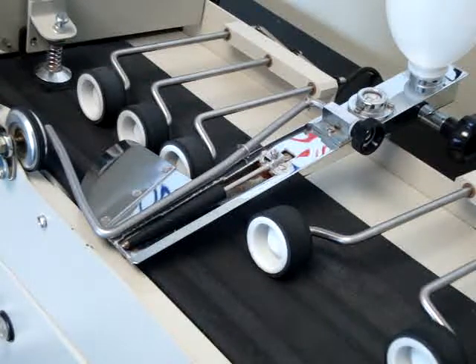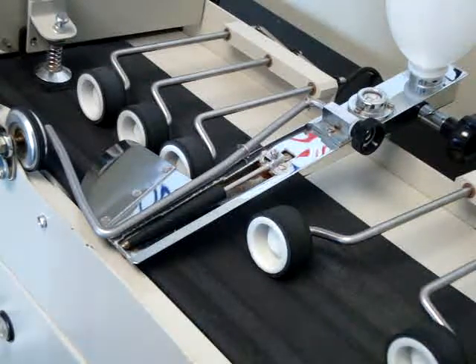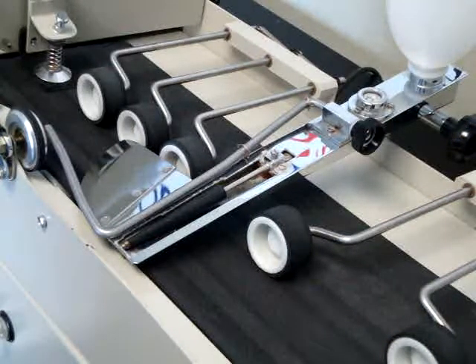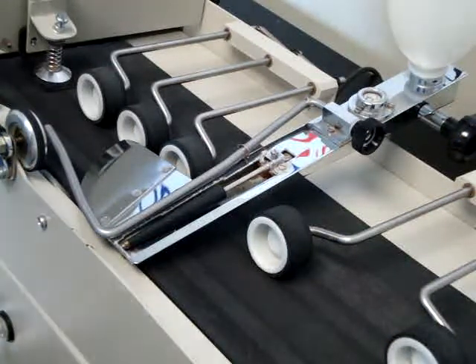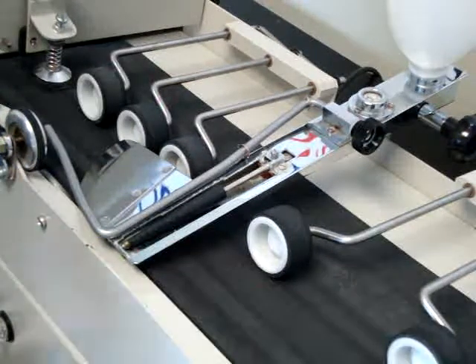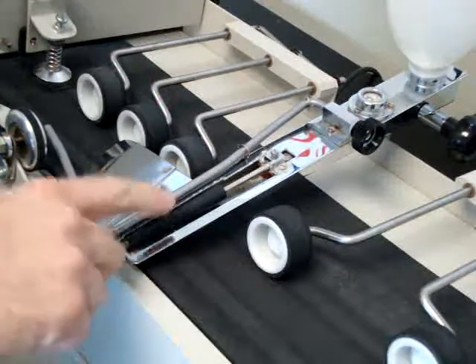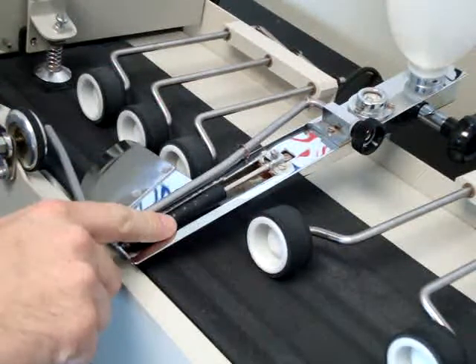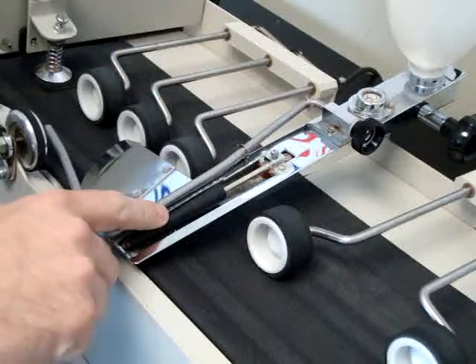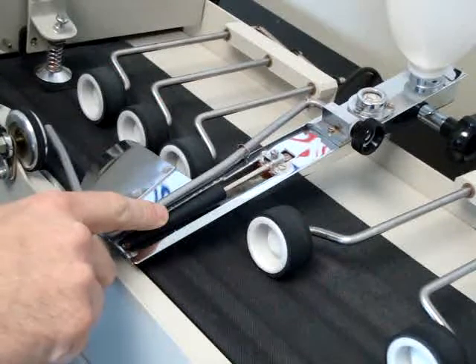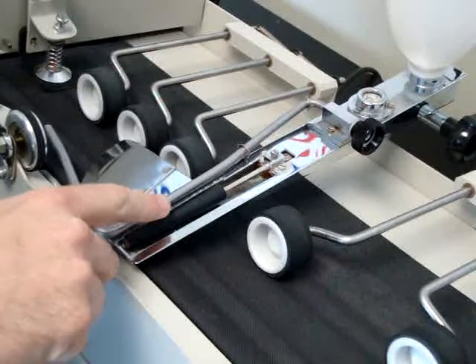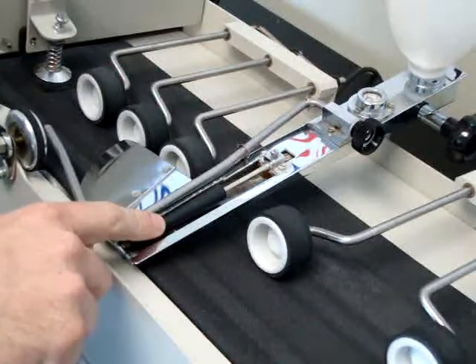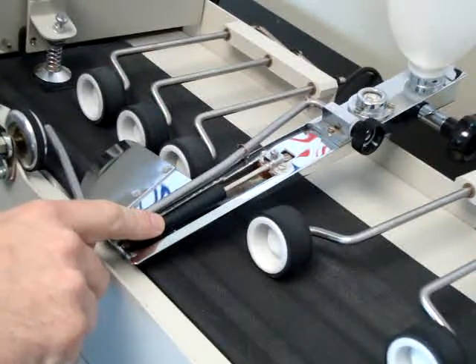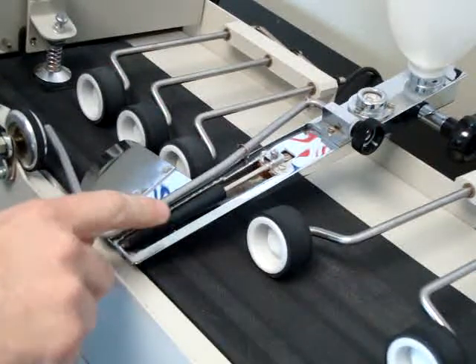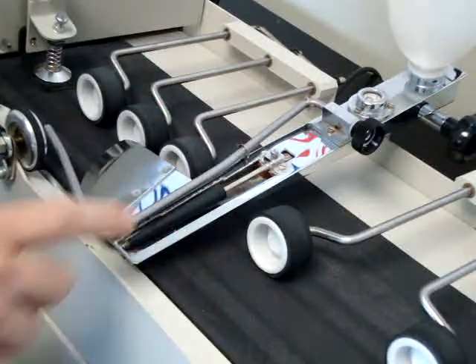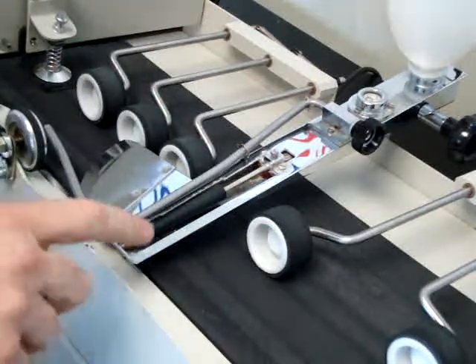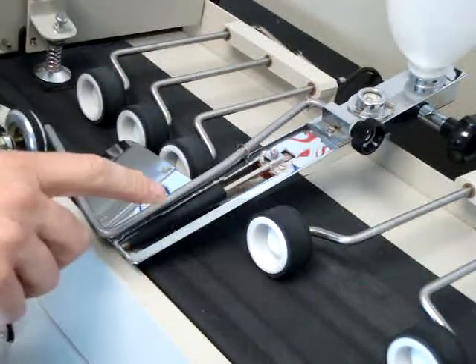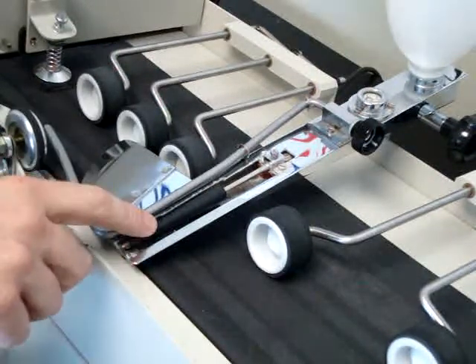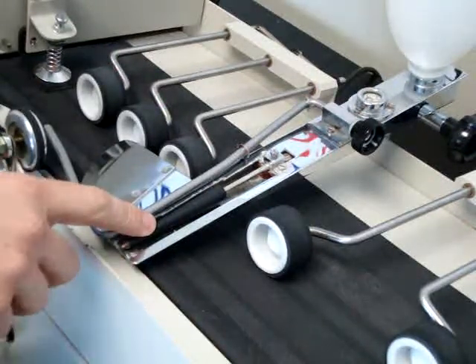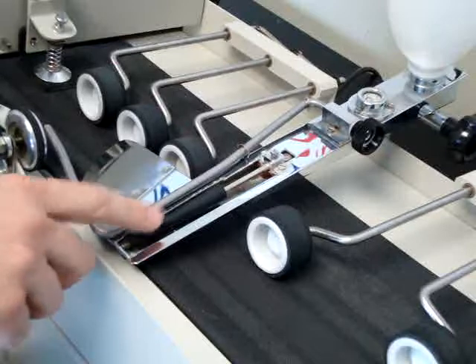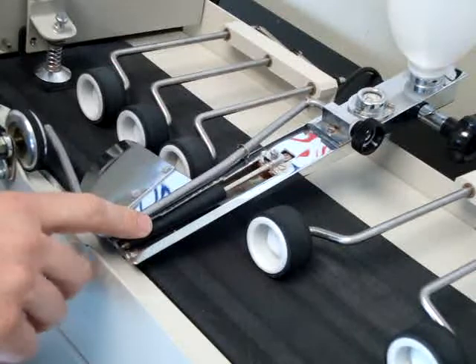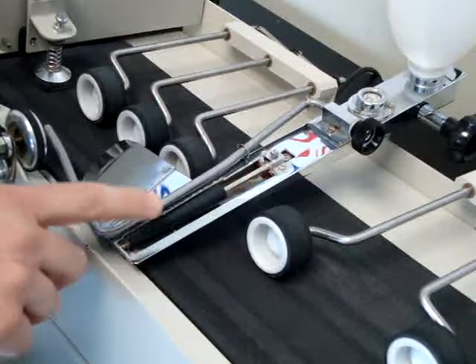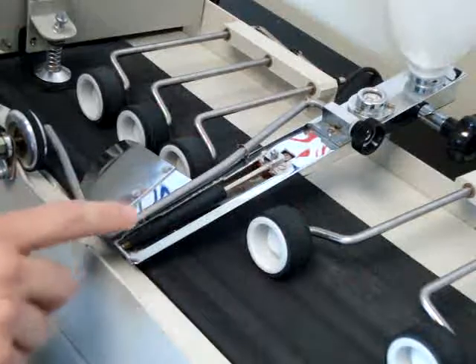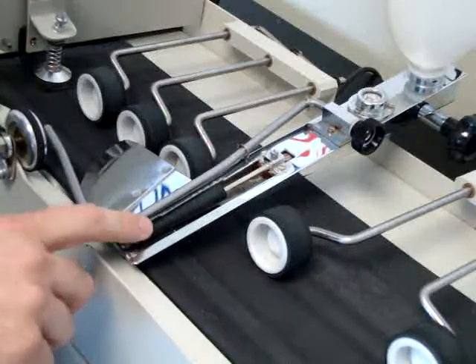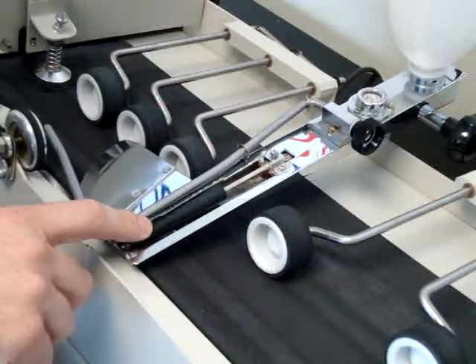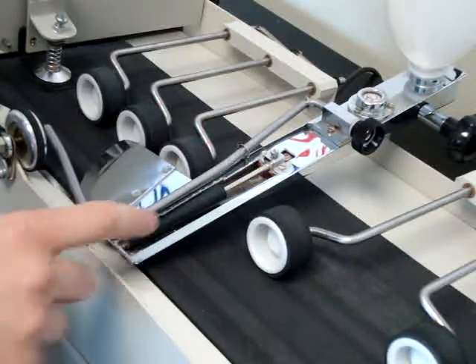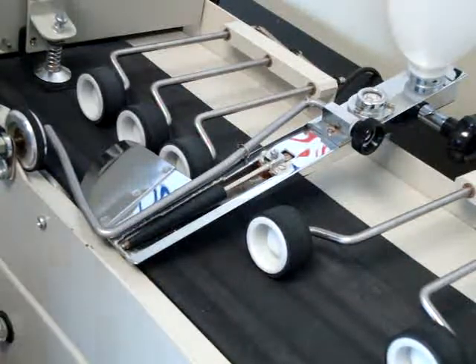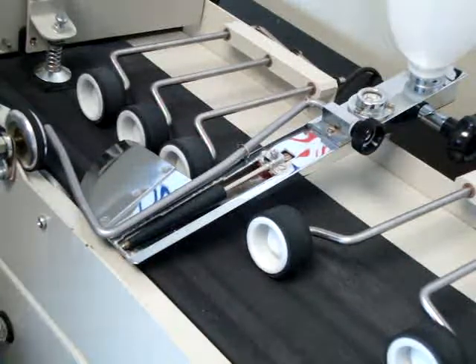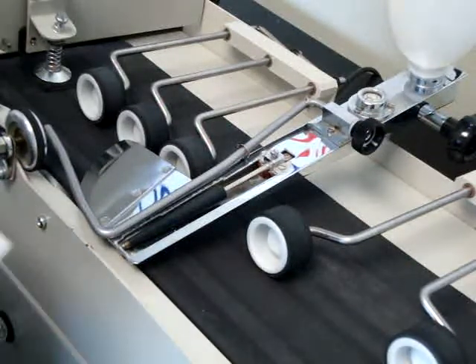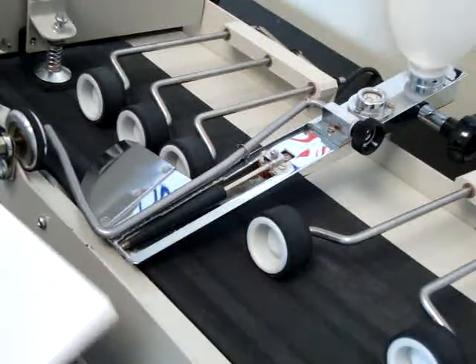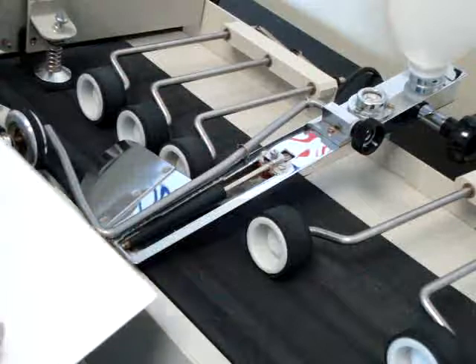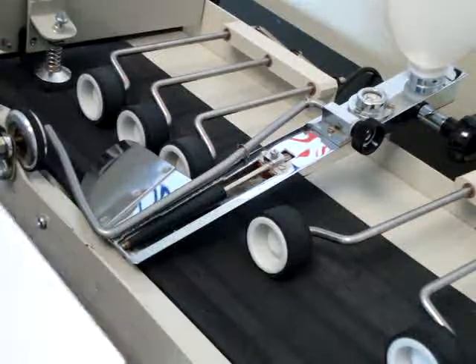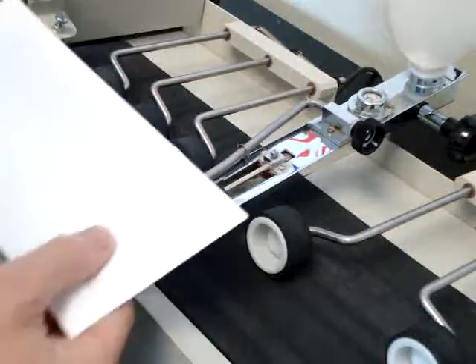In this video we're going to change the moistening roller in the Magma Cure Envelope Sealer. This machine has the moistening roller part number 254, which comes standard in many of these machines.